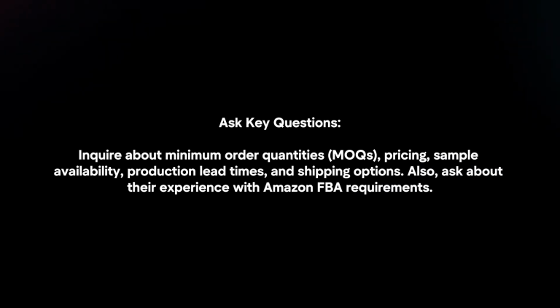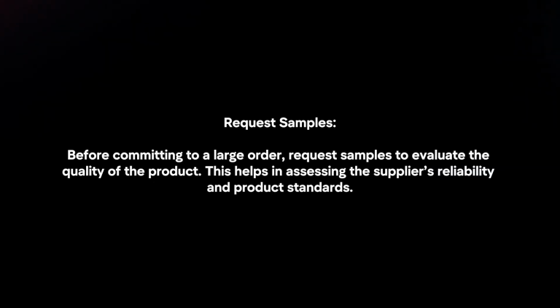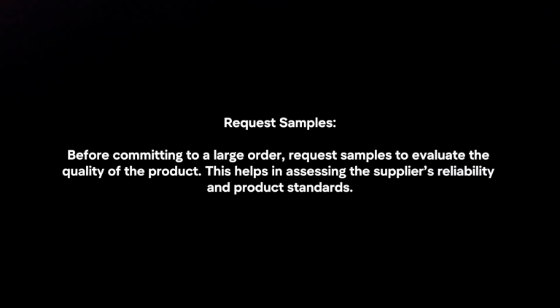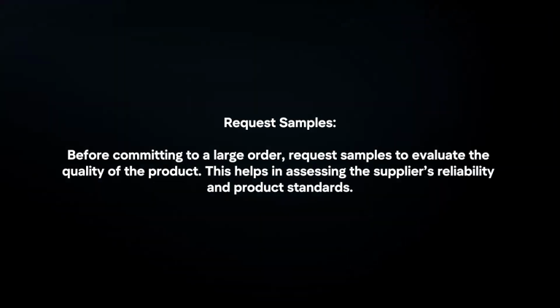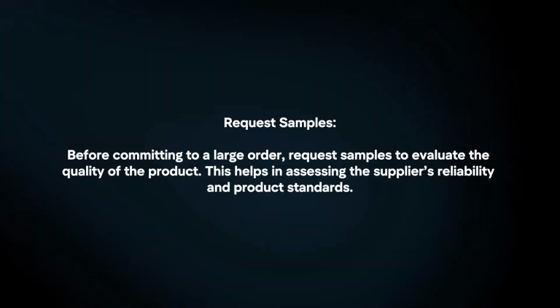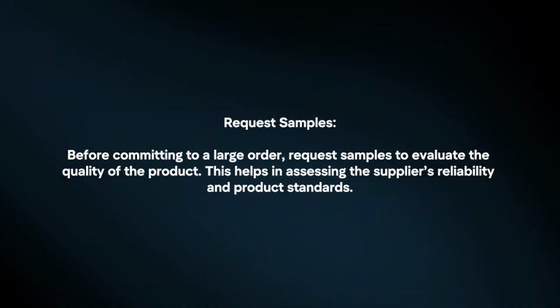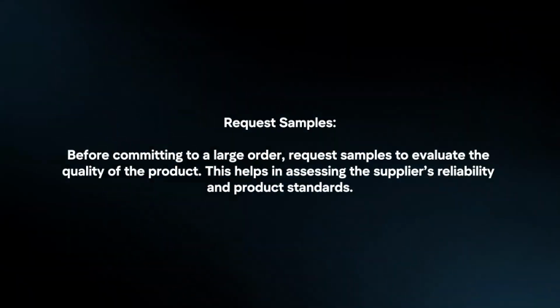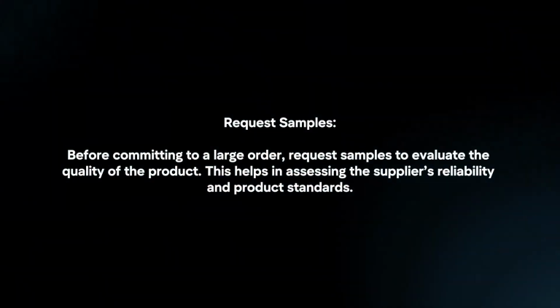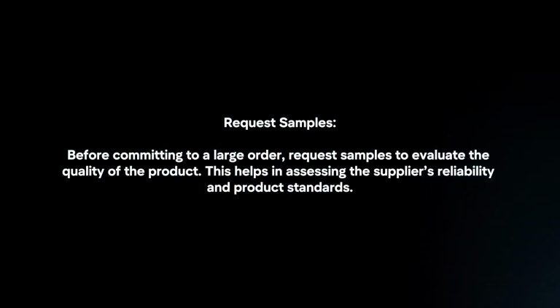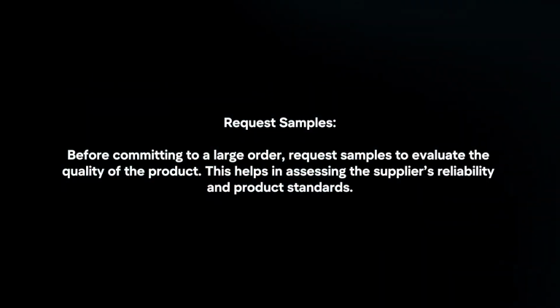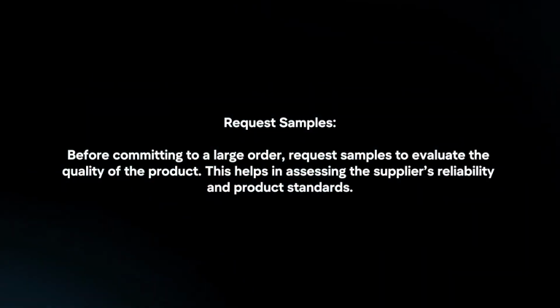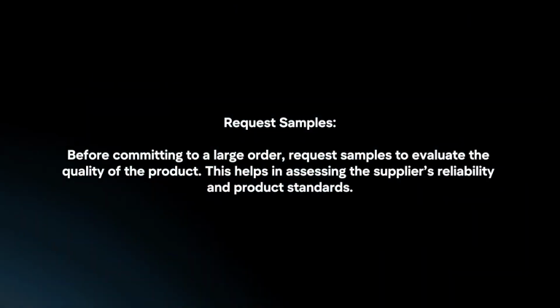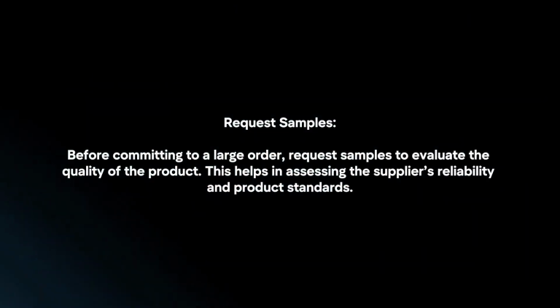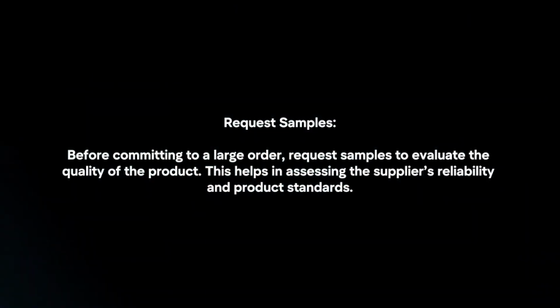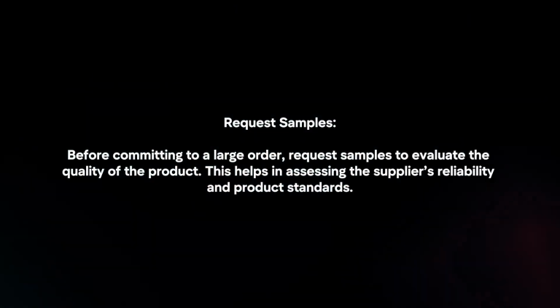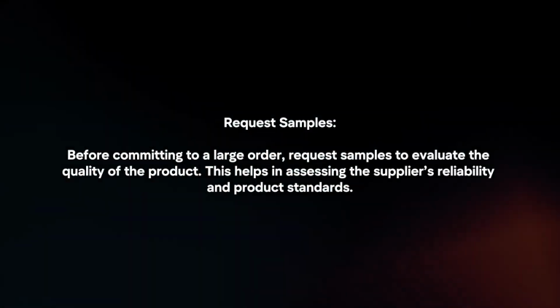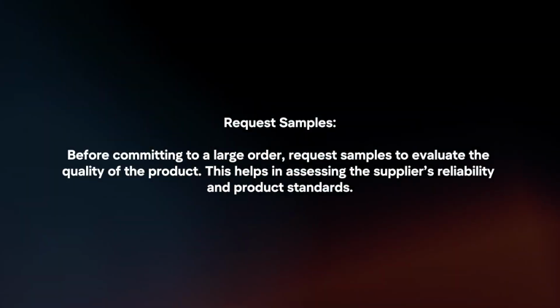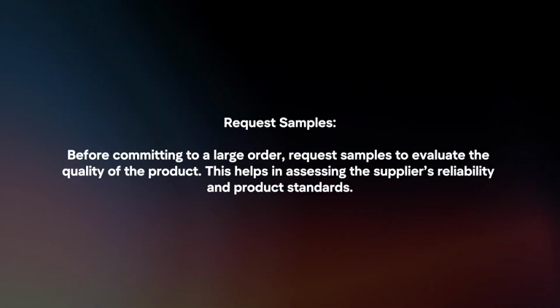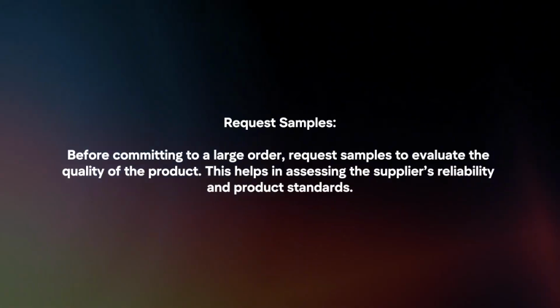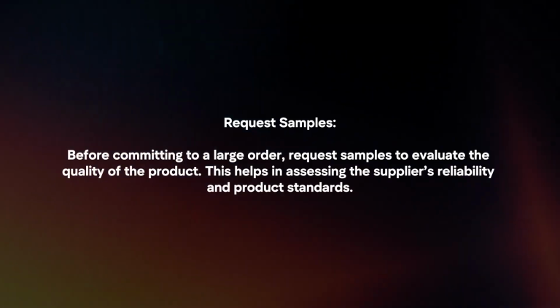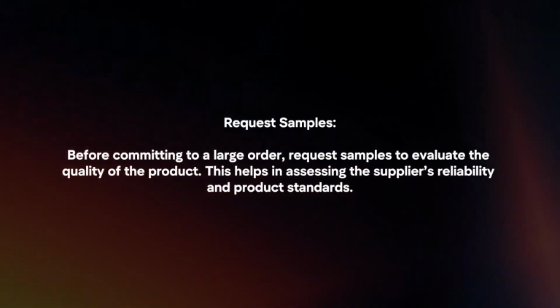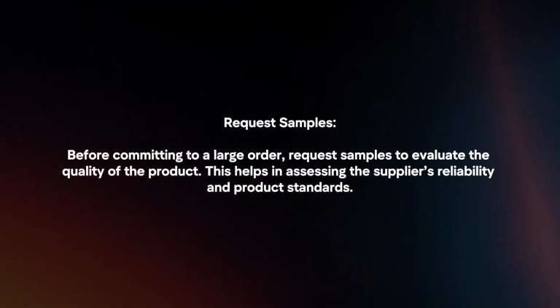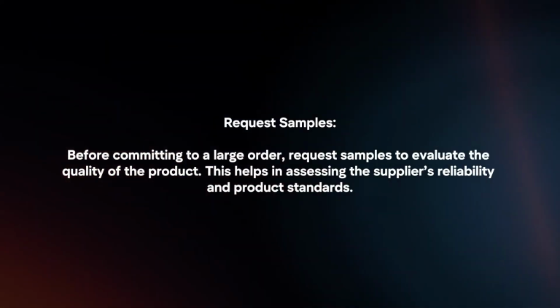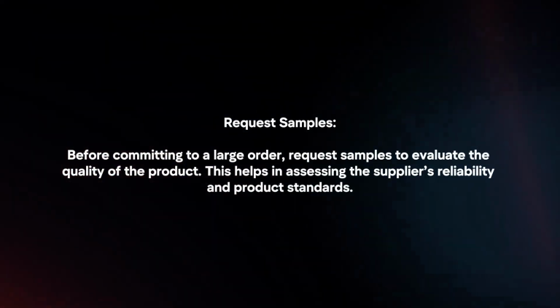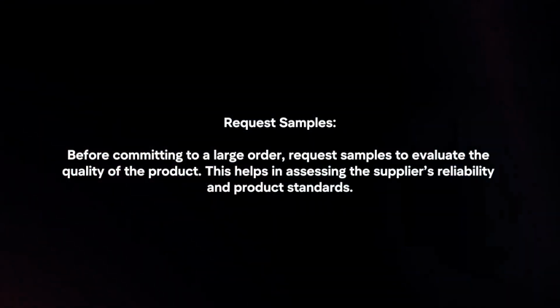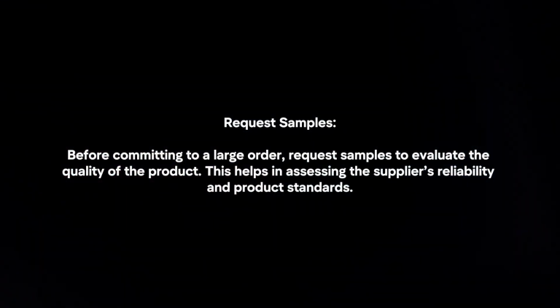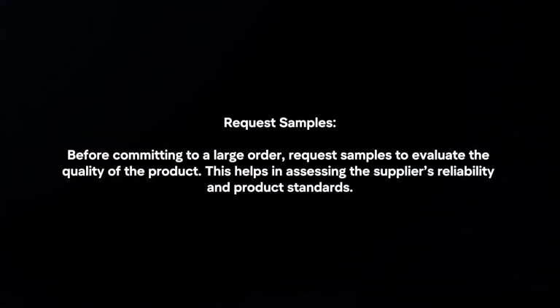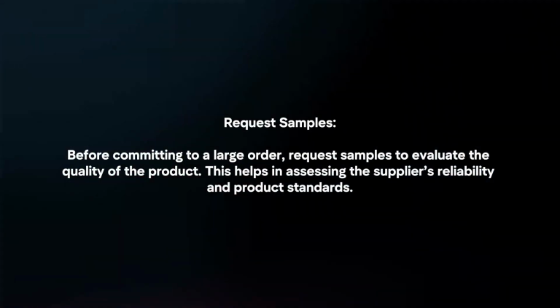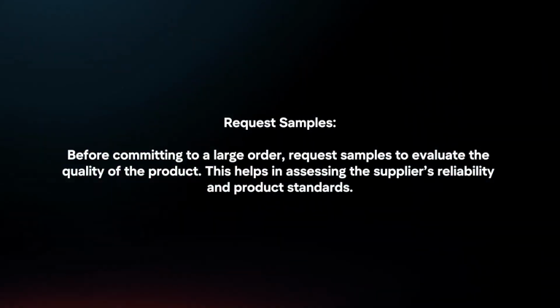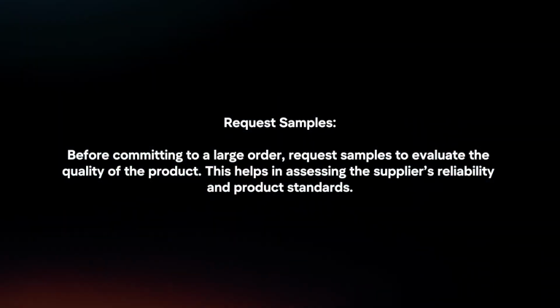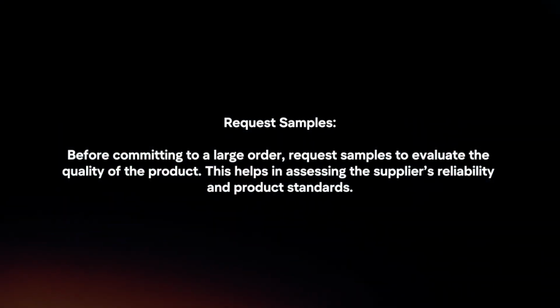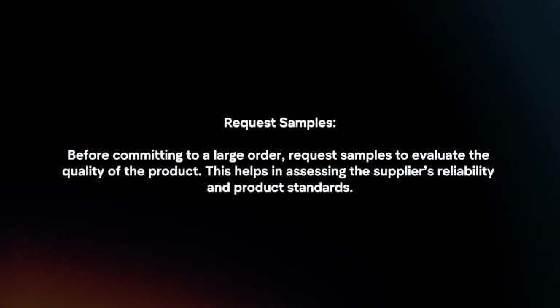Request samples. Before committing to a large order, request samples to evaluate the quality of the product. This helps in assessing the supplier's reliability and product standards.